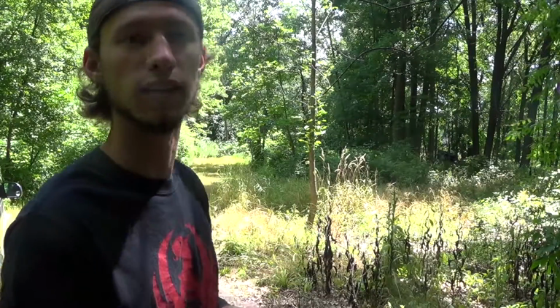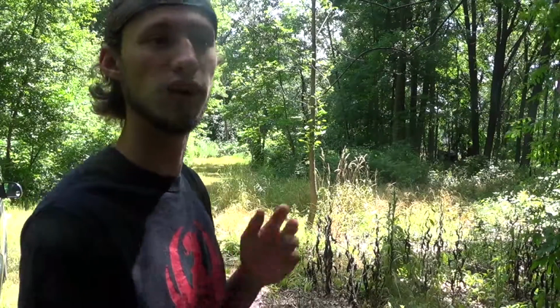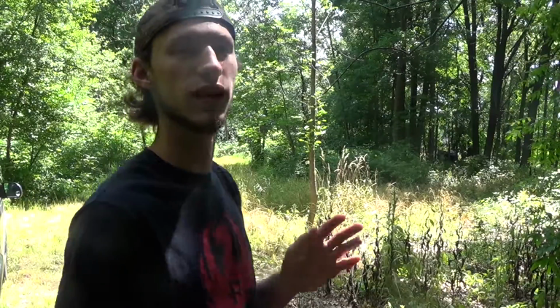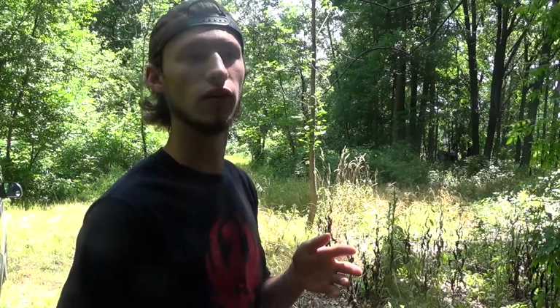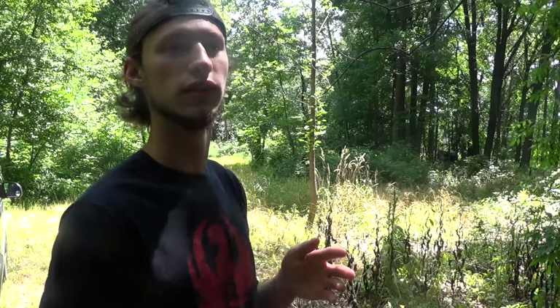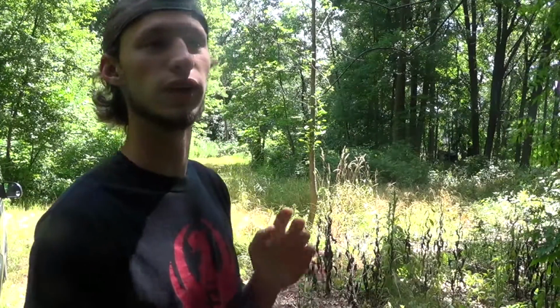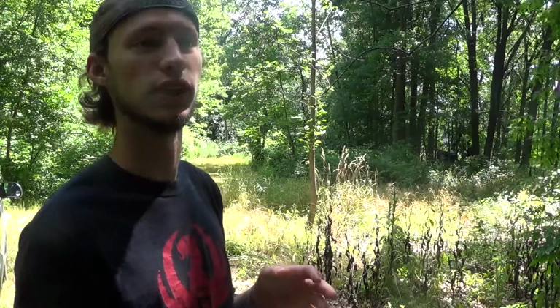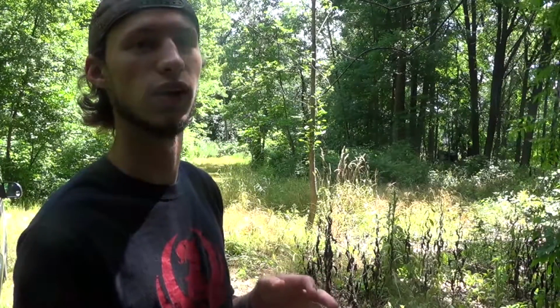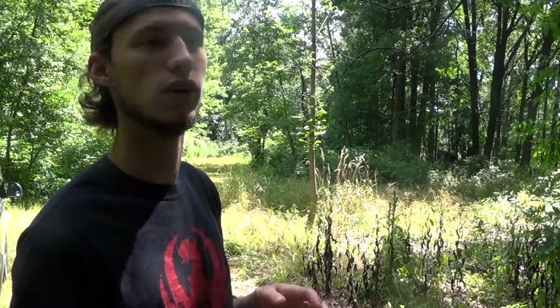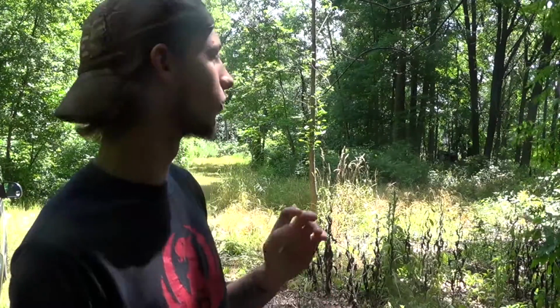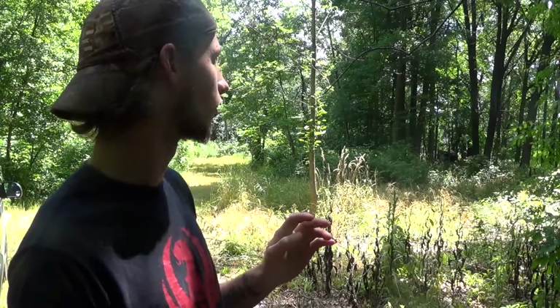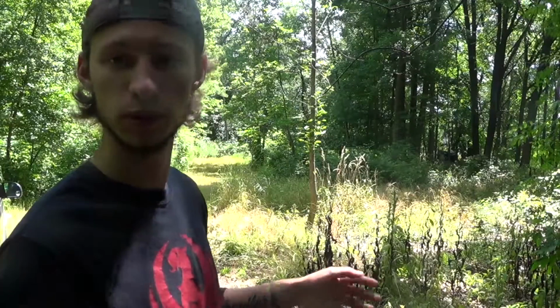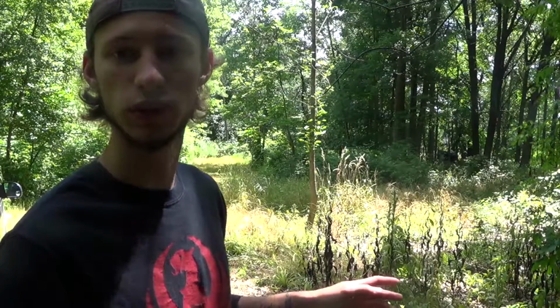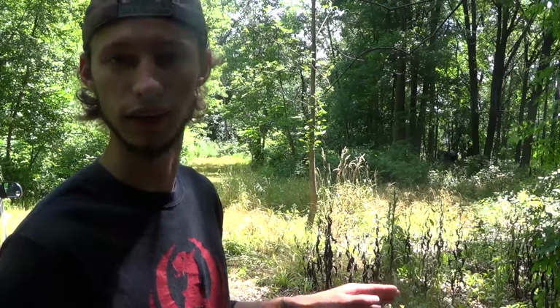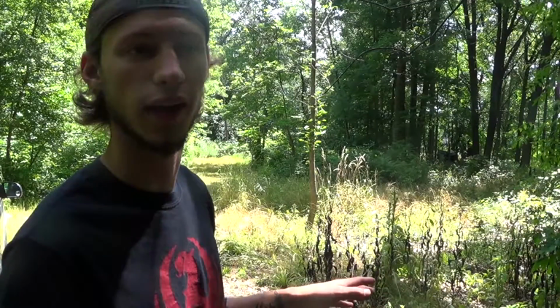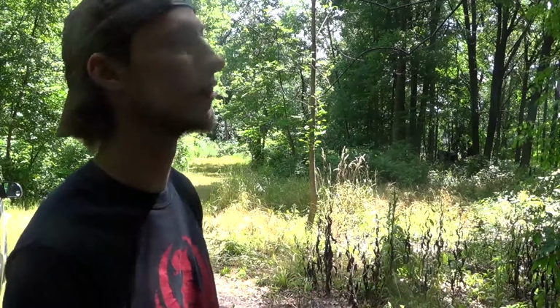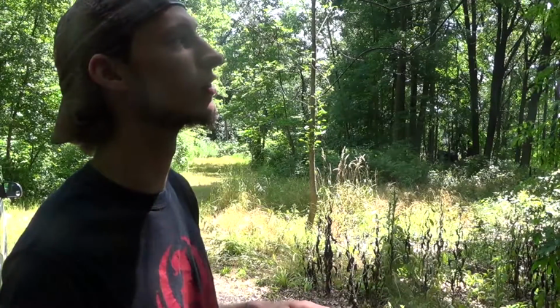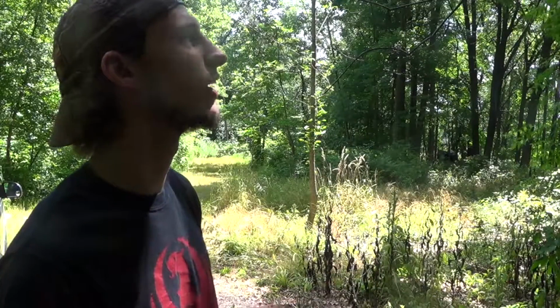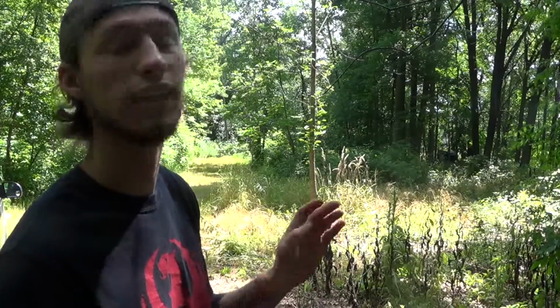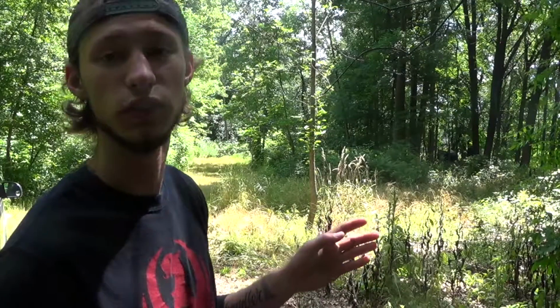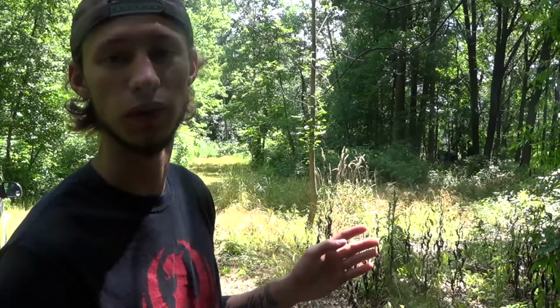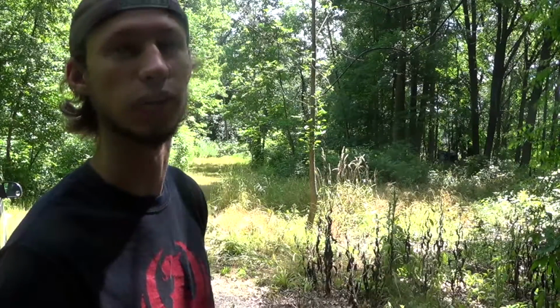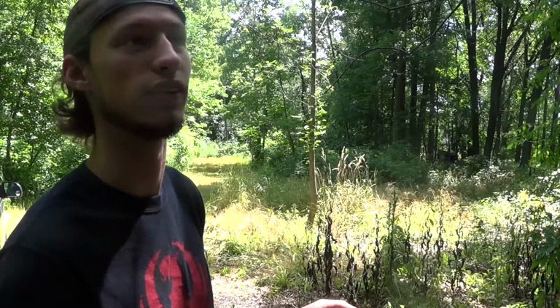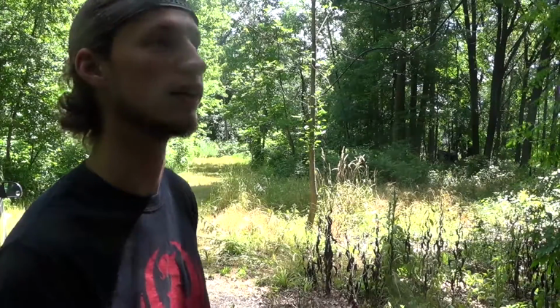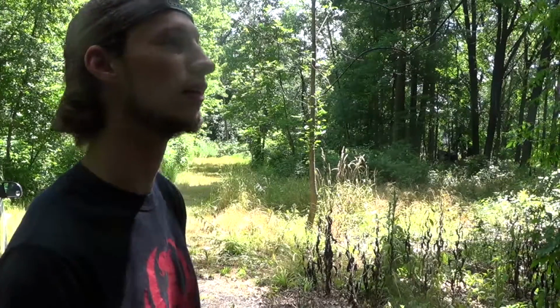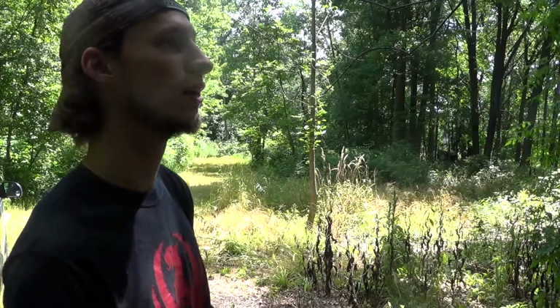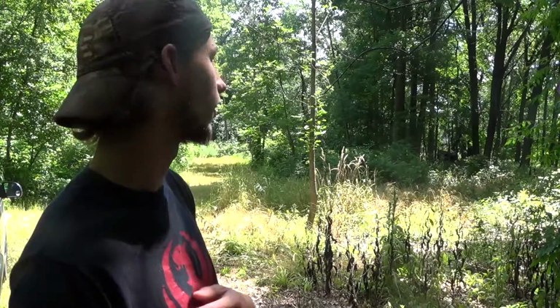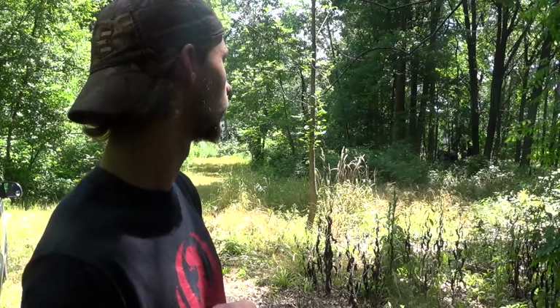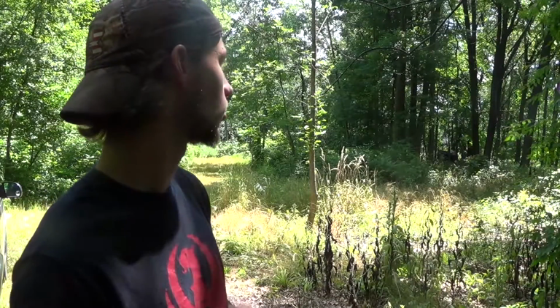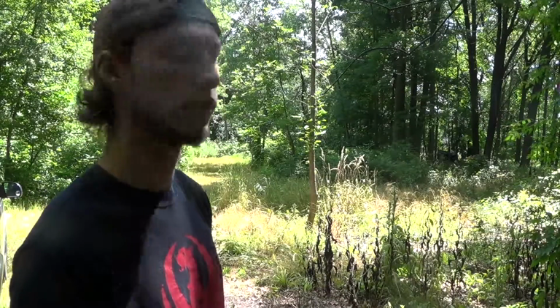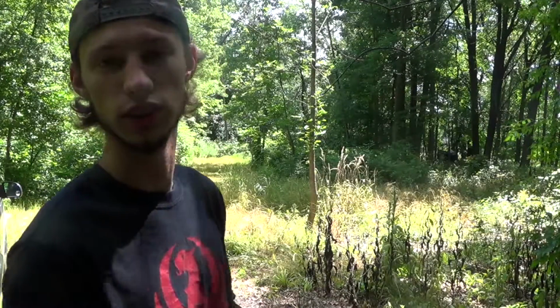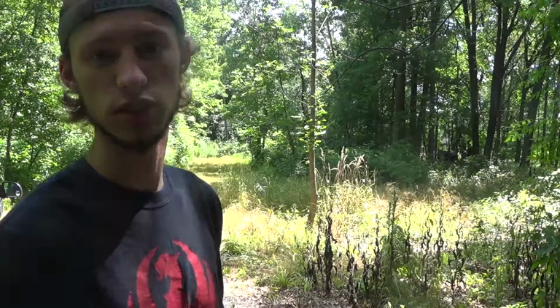Then my buddy is coming over and he's bringing his chainsaw. We're going to cut up some more trees that are laying down, and also we're going to try and take out a few big ones that are blocking all the sunlight. So just stay tuned.